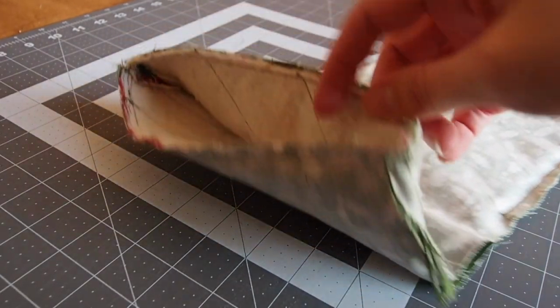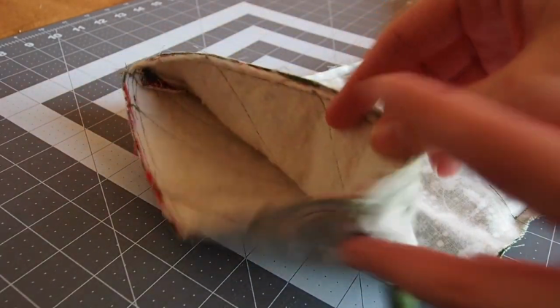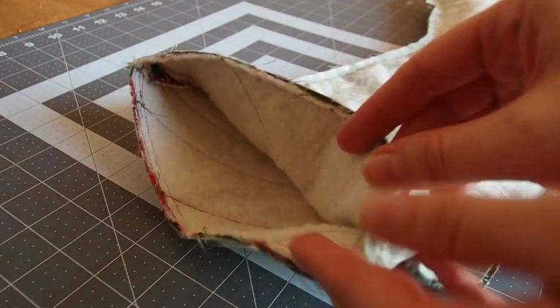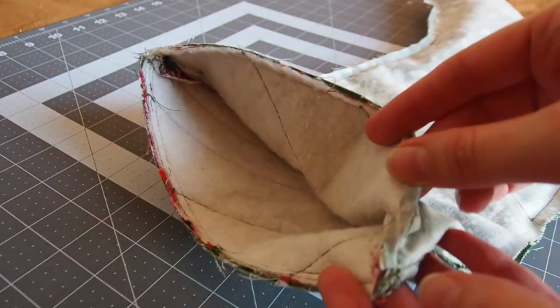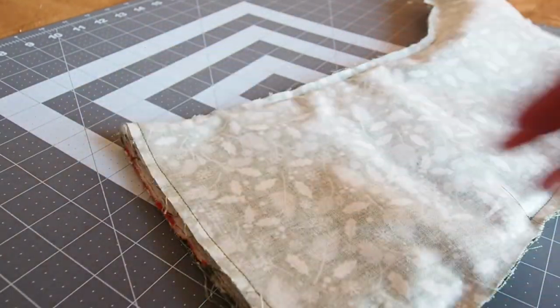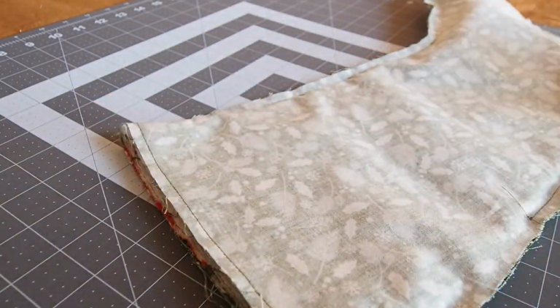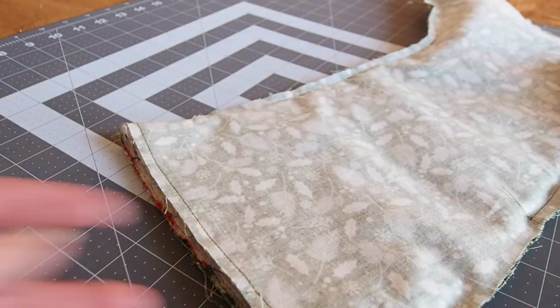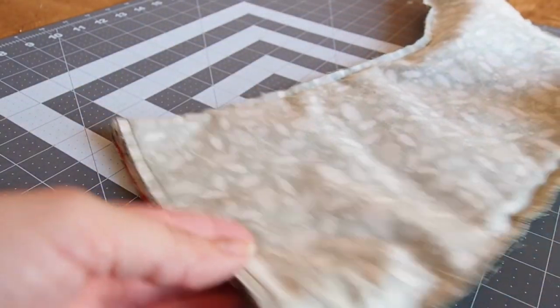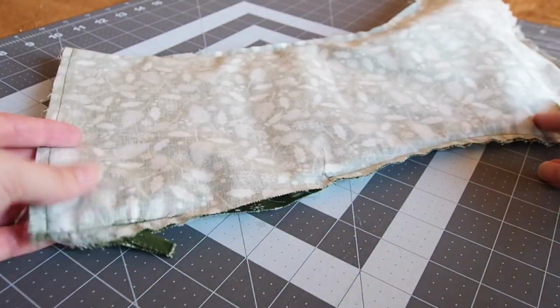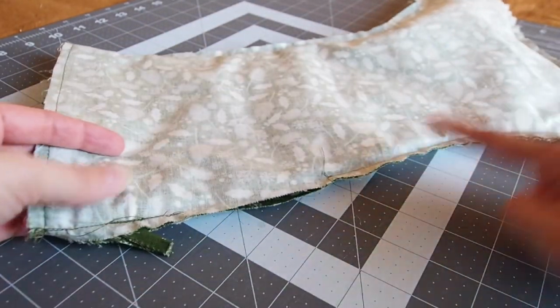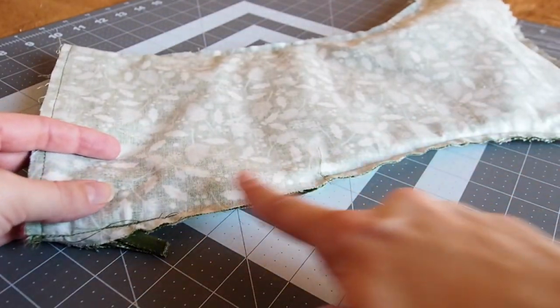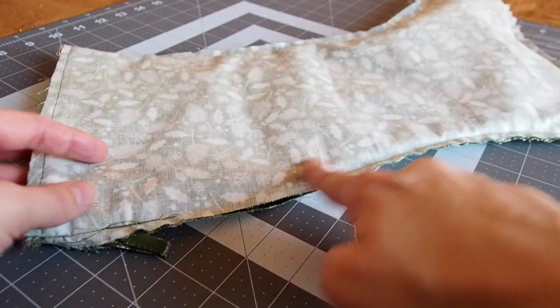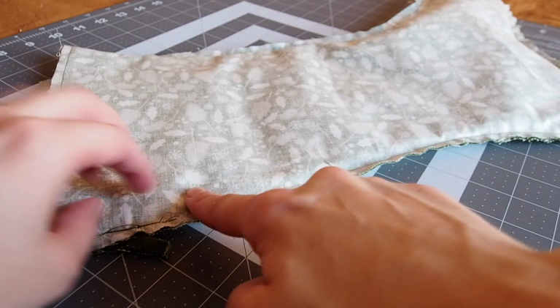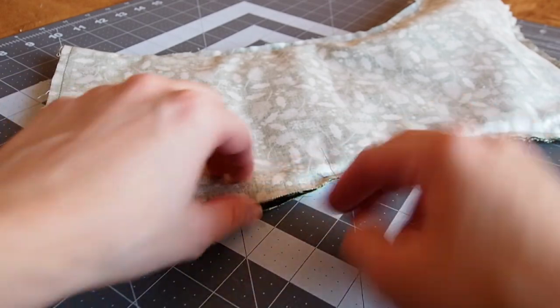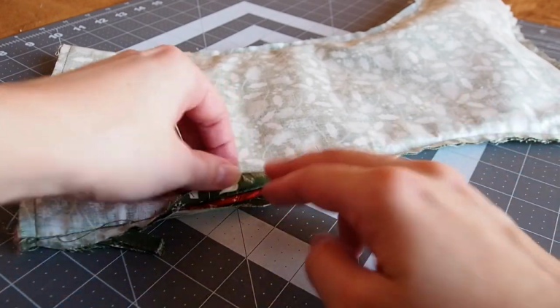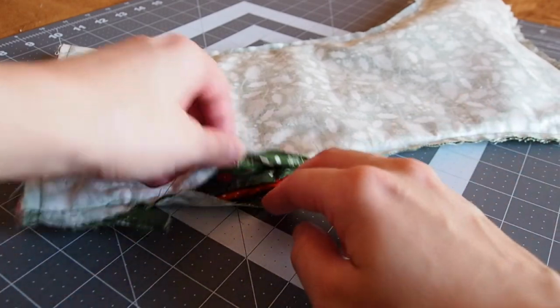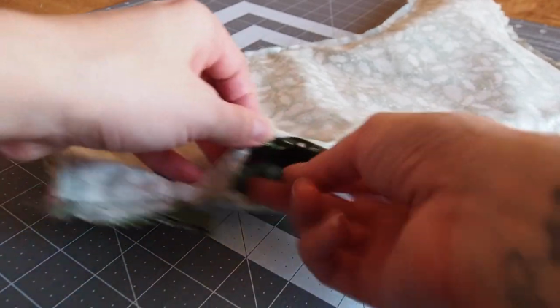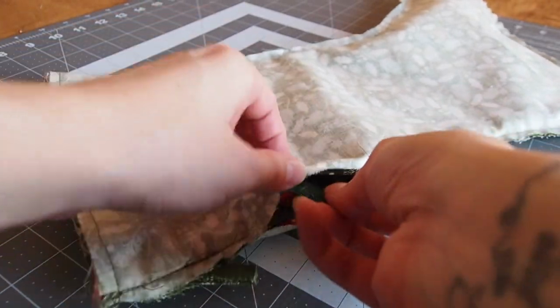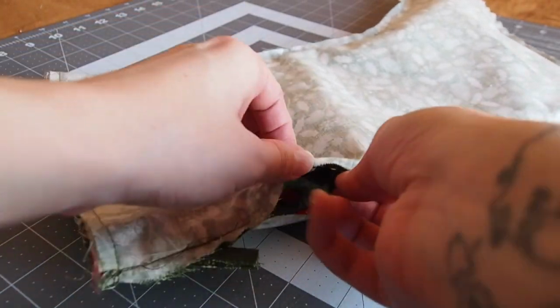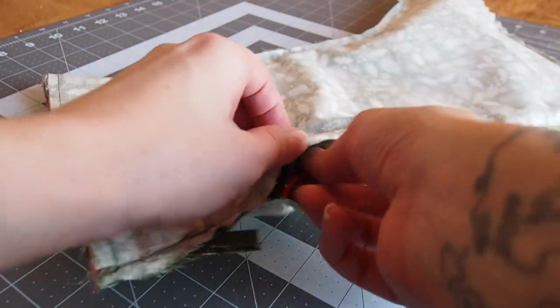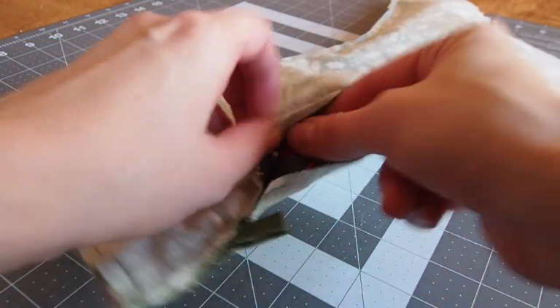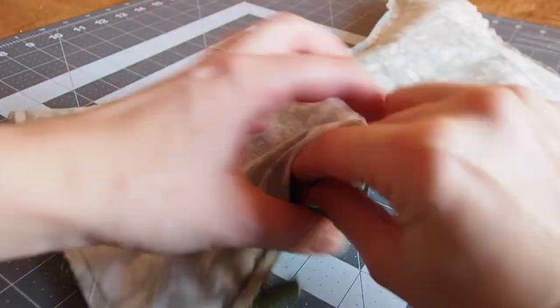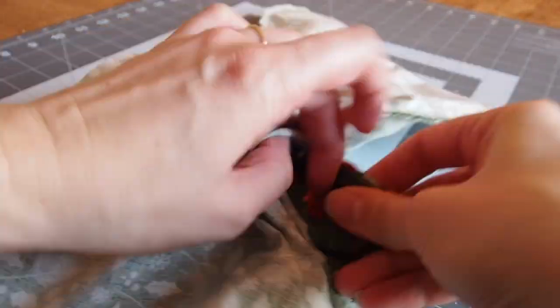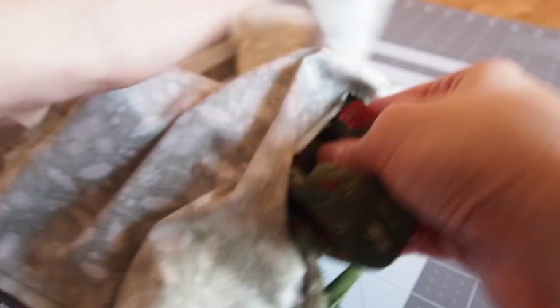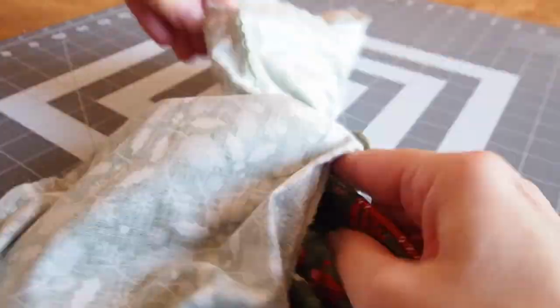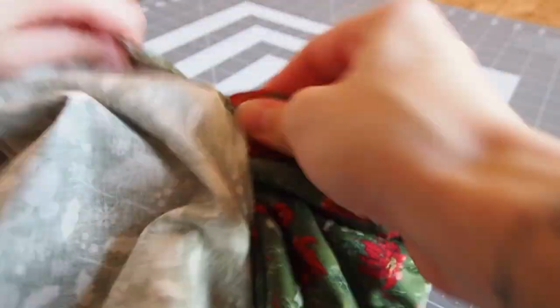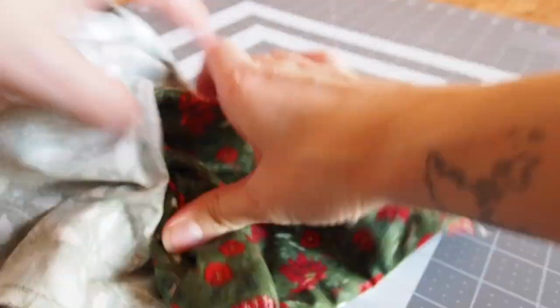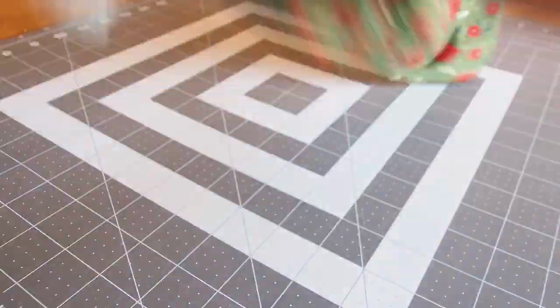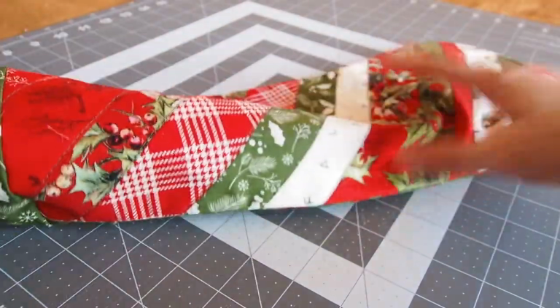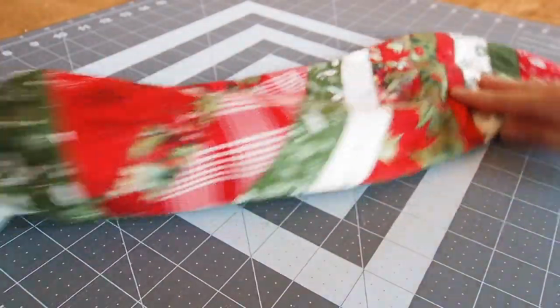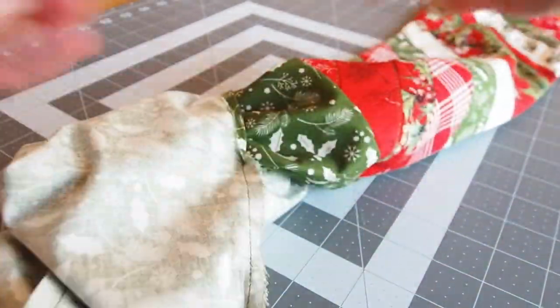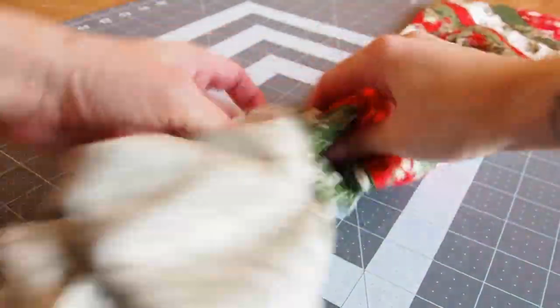At this point we take the gap in the lining and pull the quilted piece out so the quilted piece is right side out again. Then play around with the lining to get that right side out too.